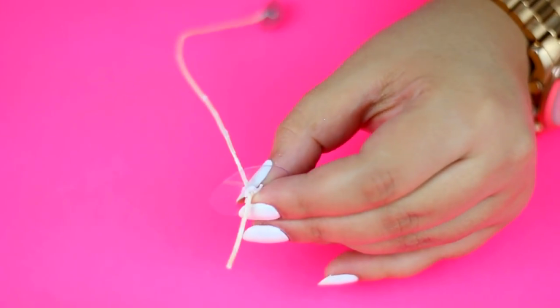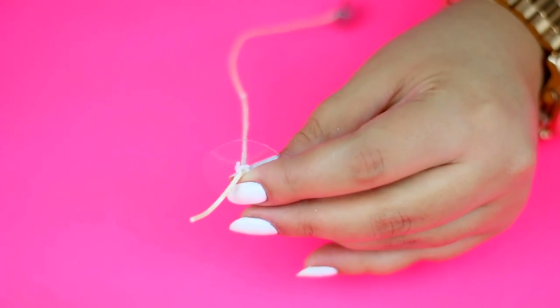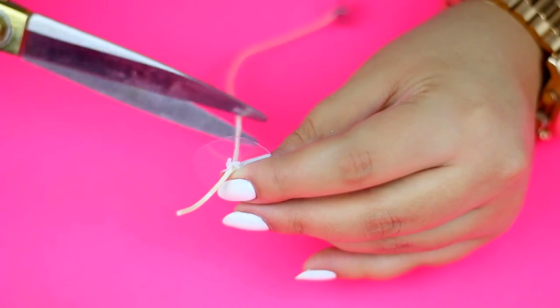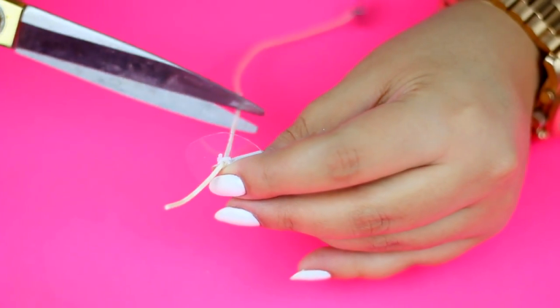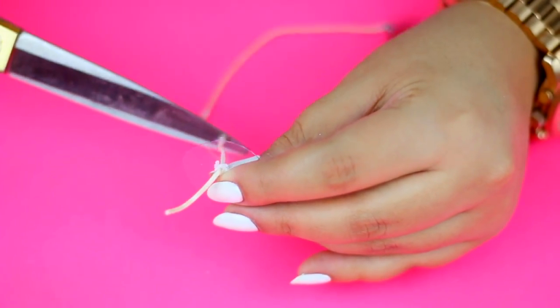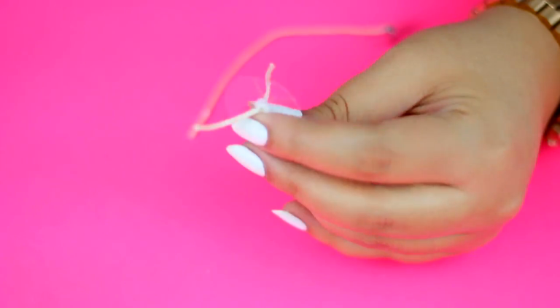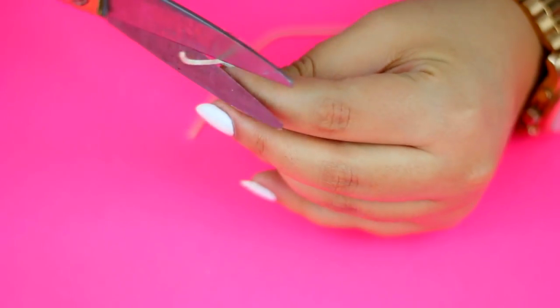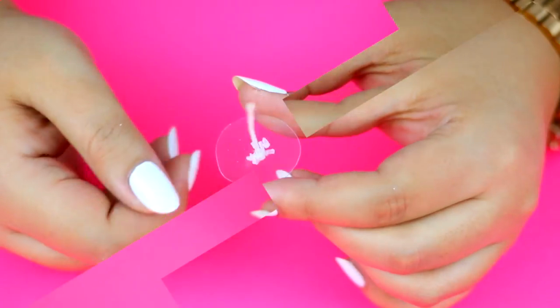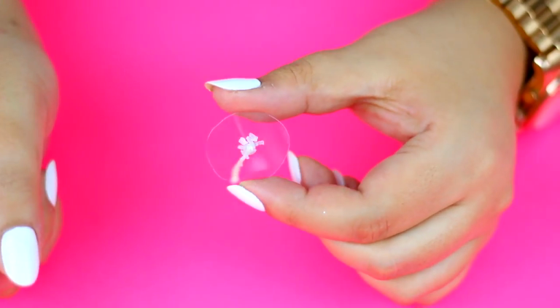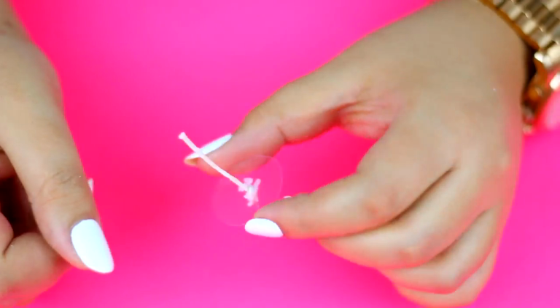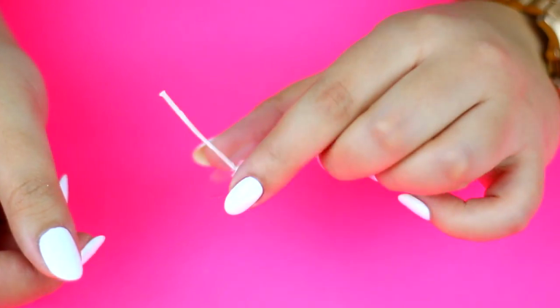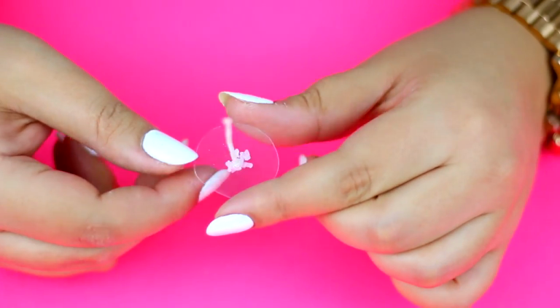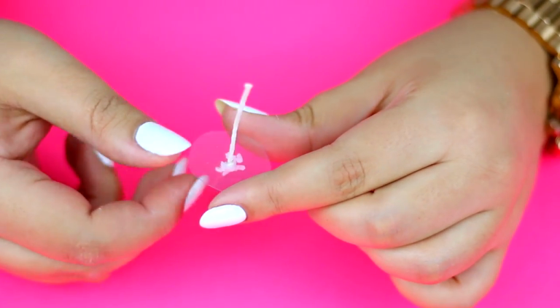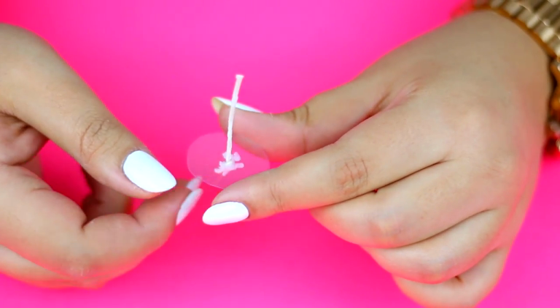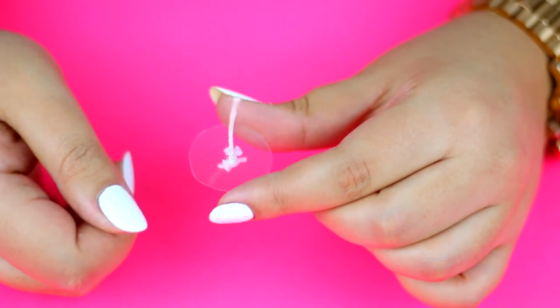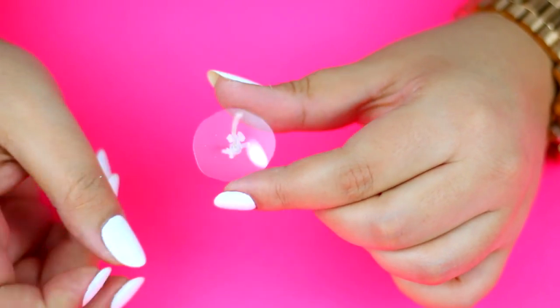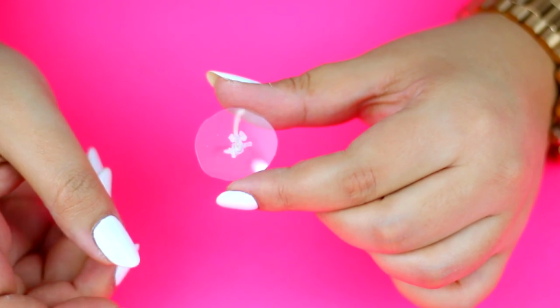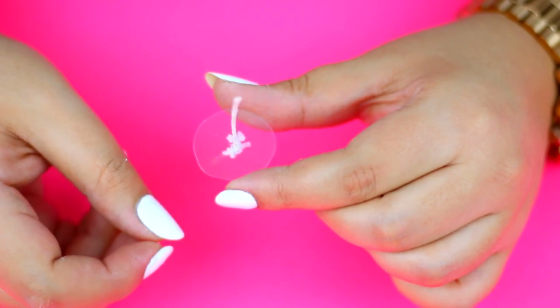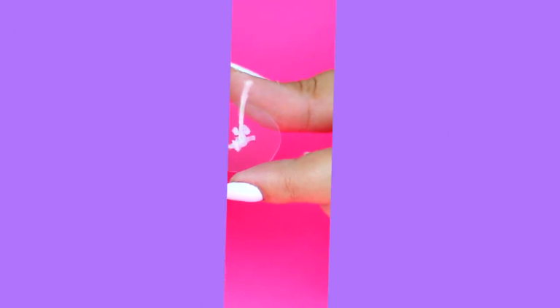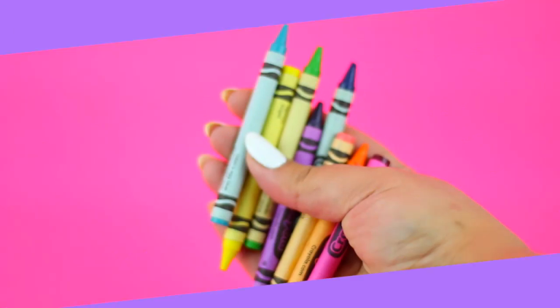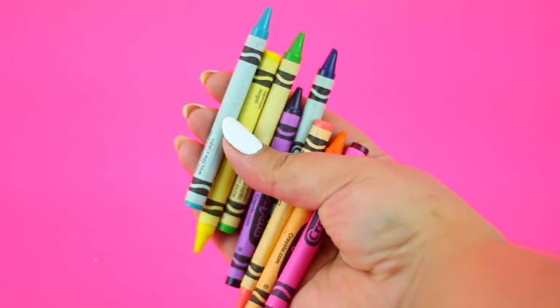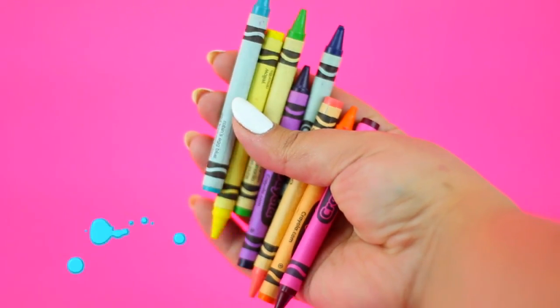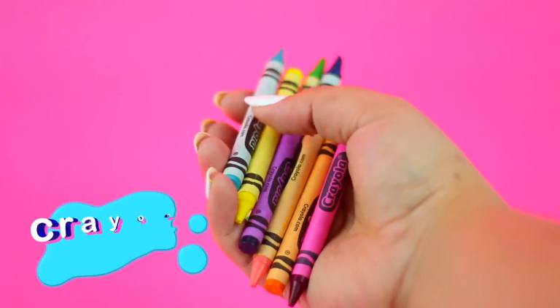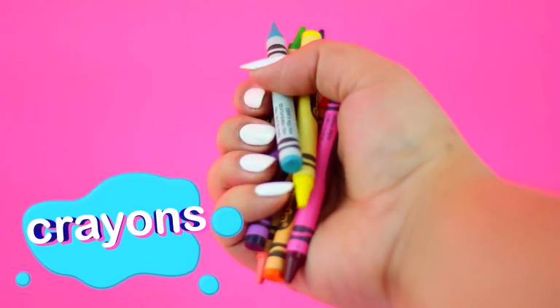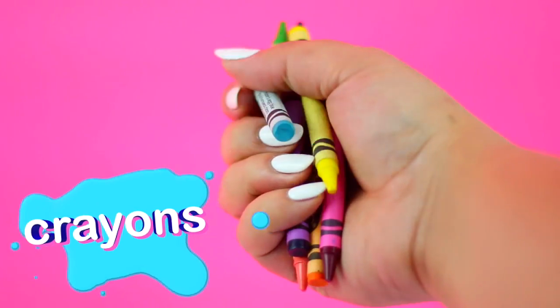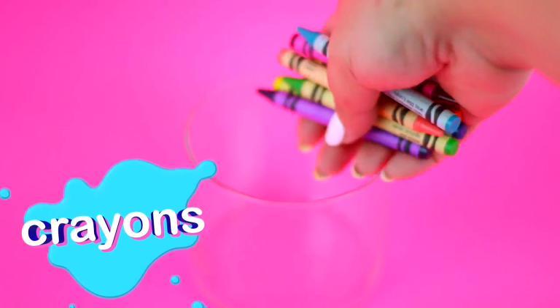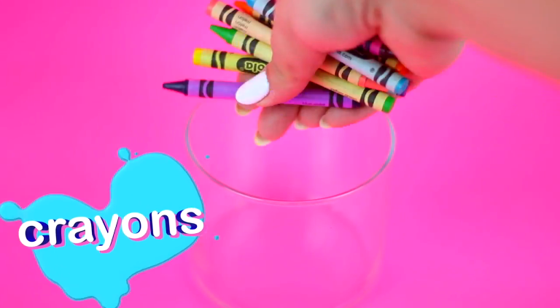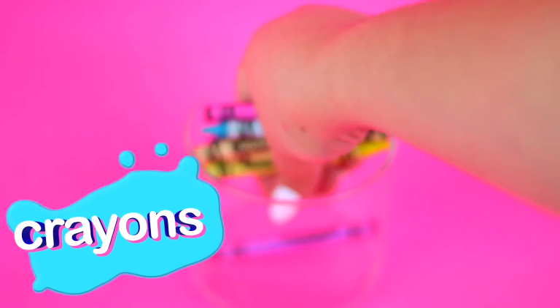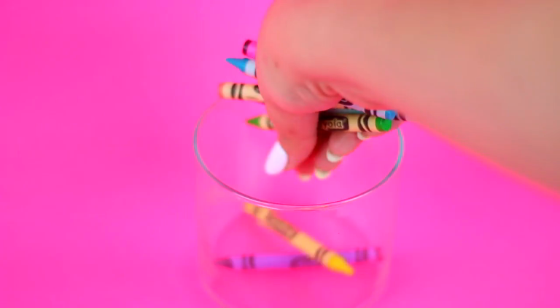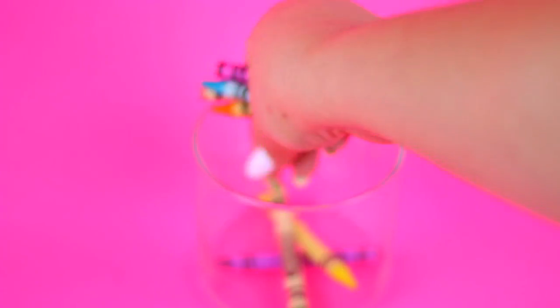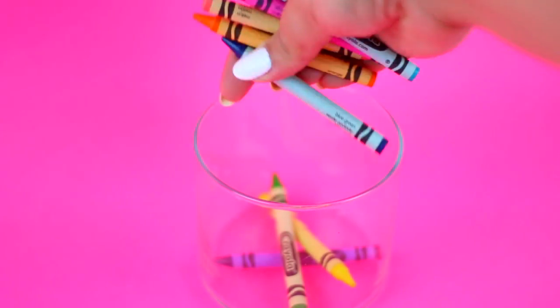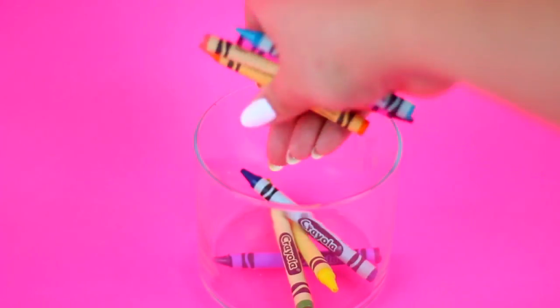Now just cut the excess wick like this. Now it's time to decorate the base of the jar — you can use crayons like me, or toys, beads, whatever you want.